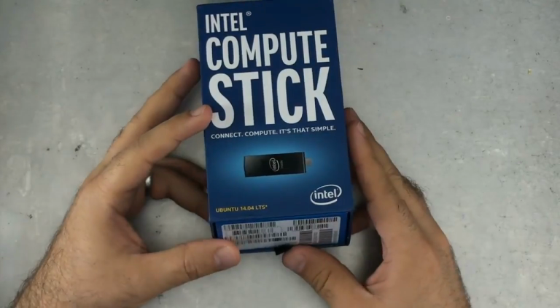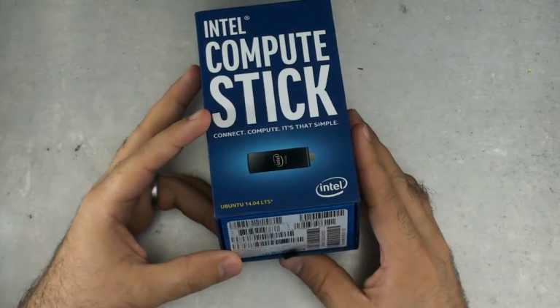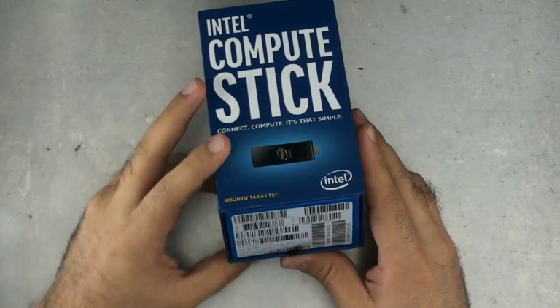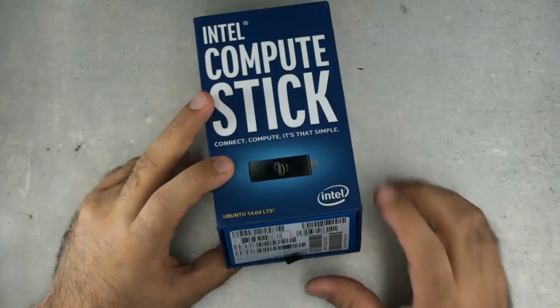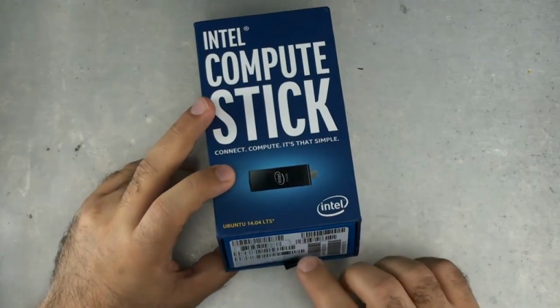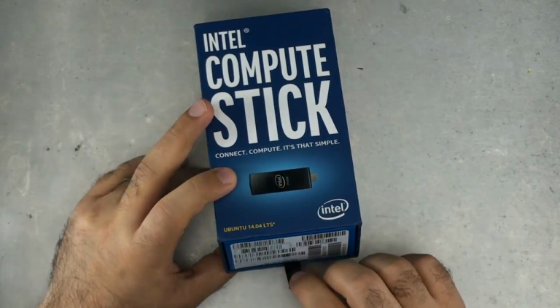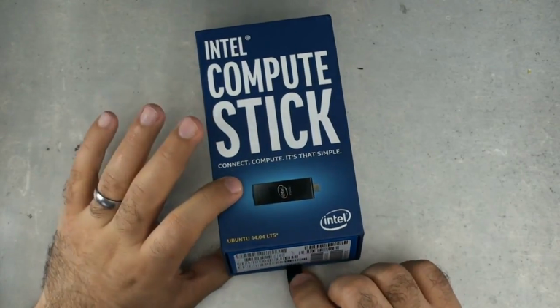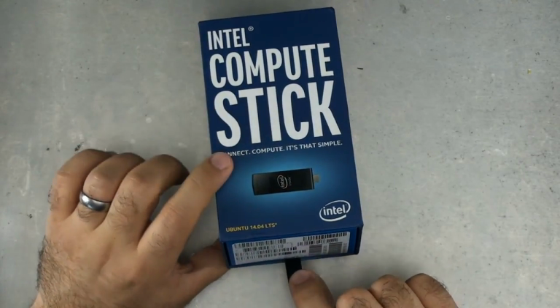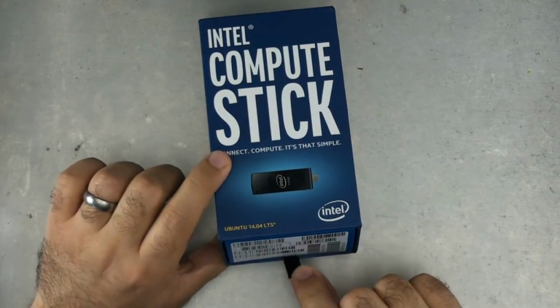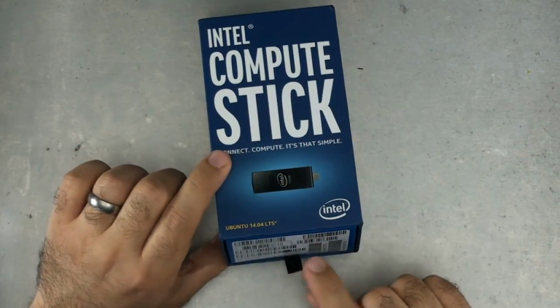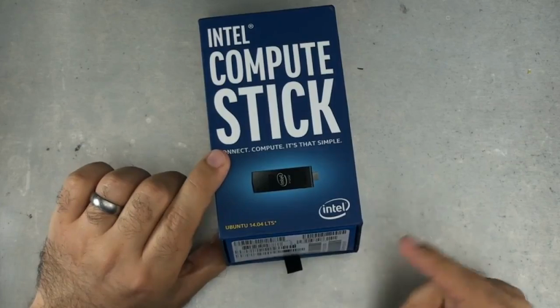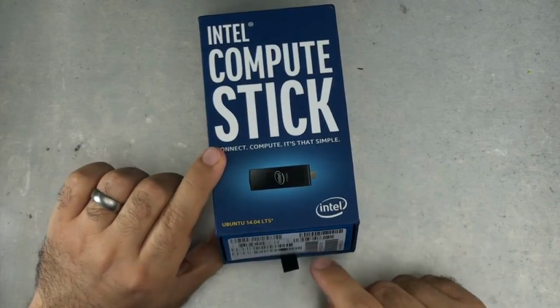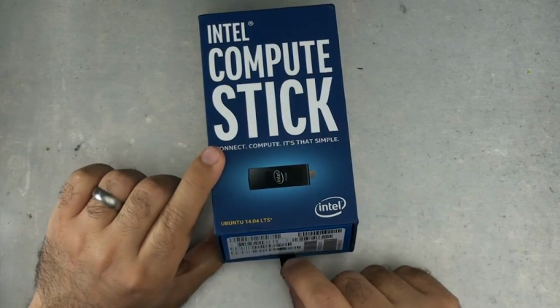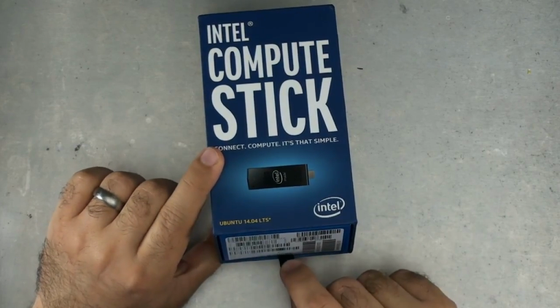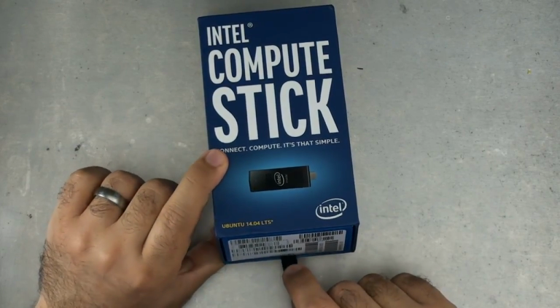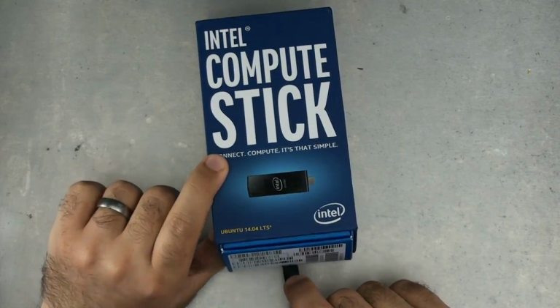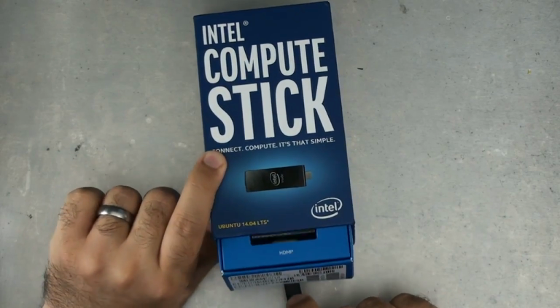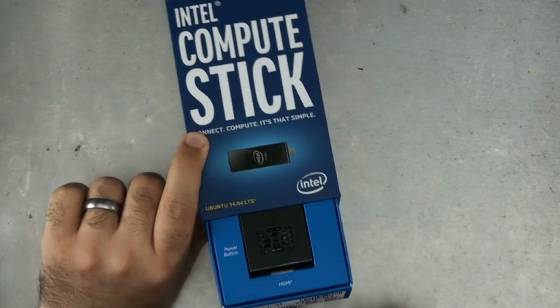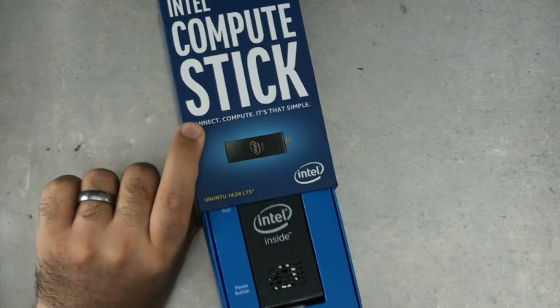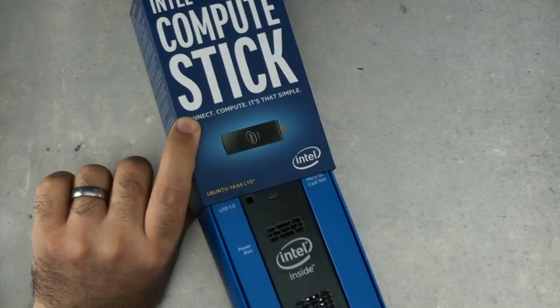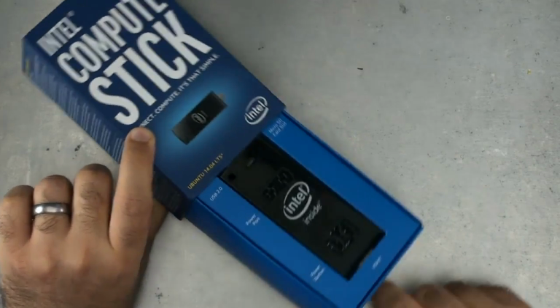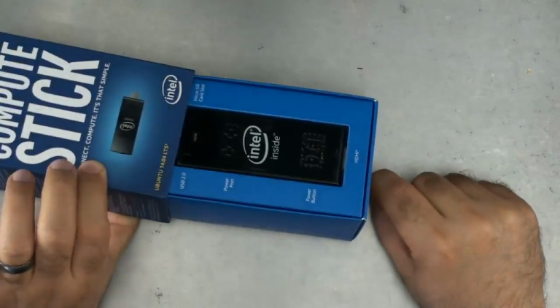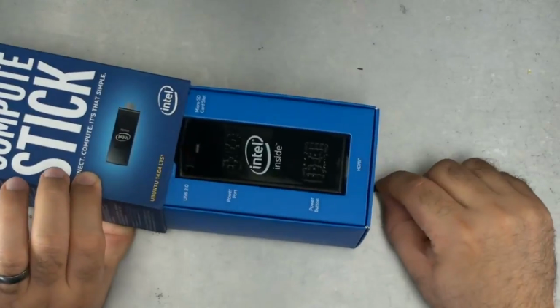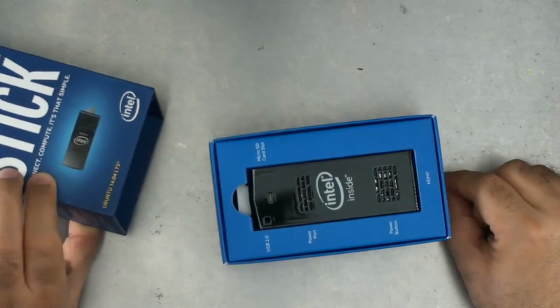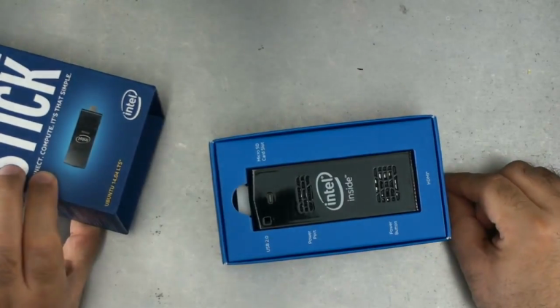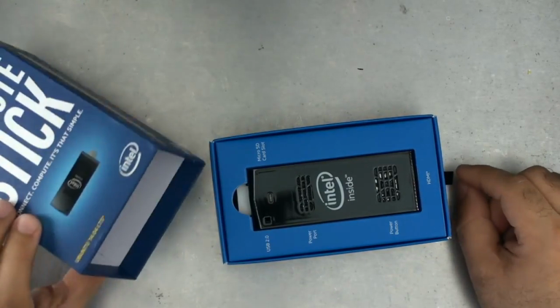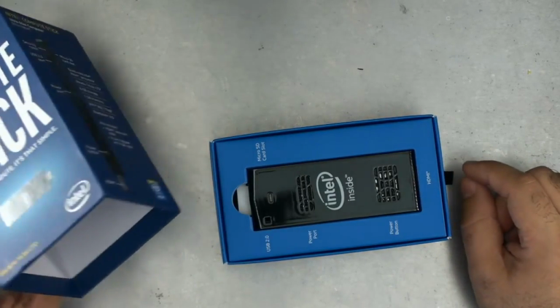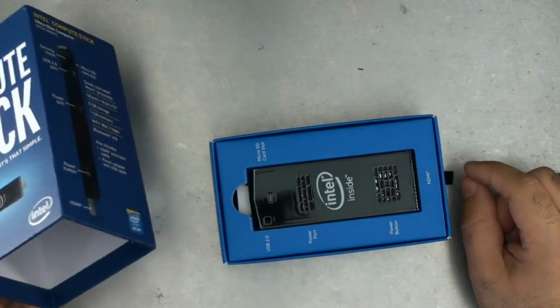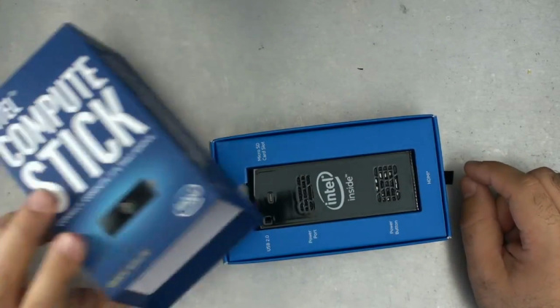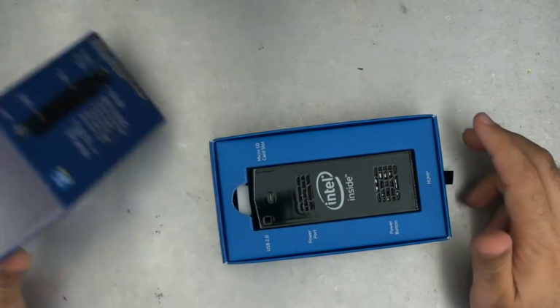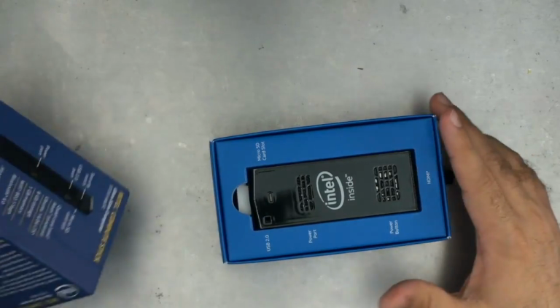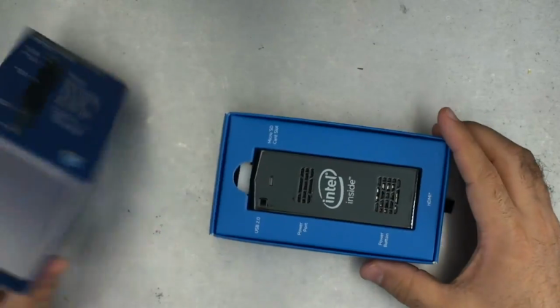I know I talk about it a lot, but packaging done right — look at this. There's a little black tab, and I pull the little black tab. Then this comes out. I know what I'm supposed to do. That's good packaging.